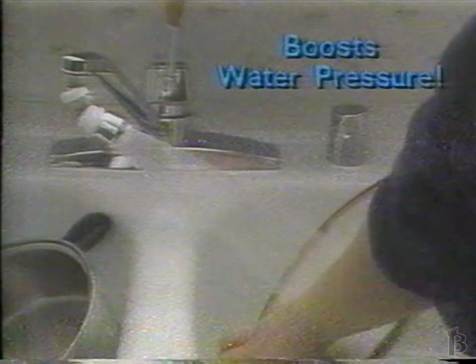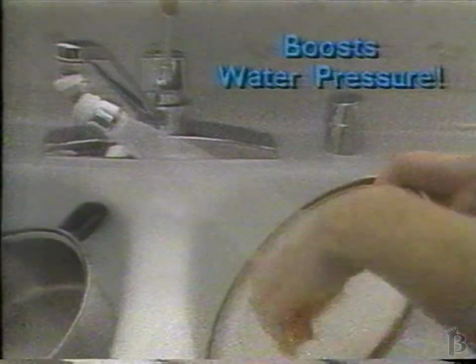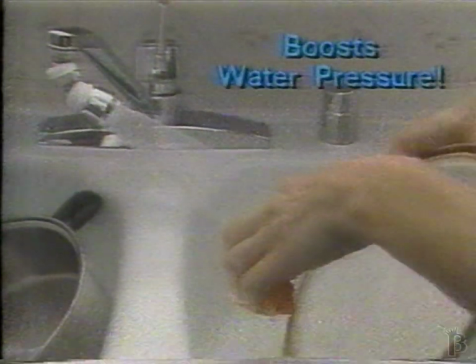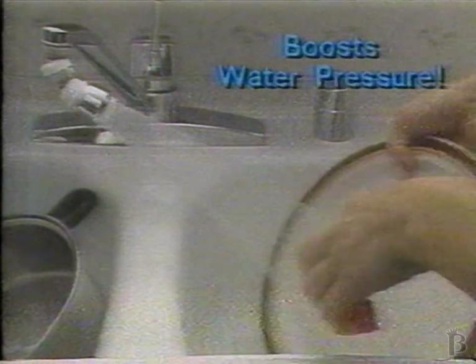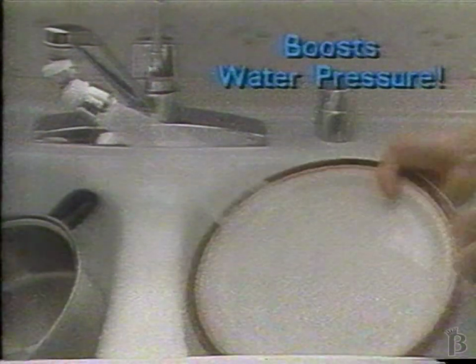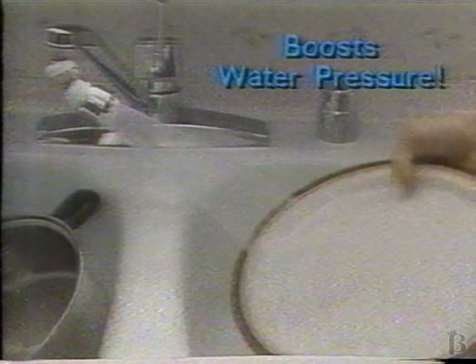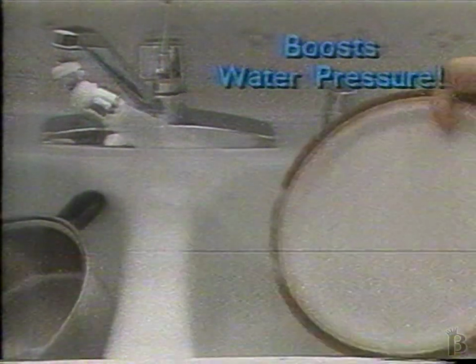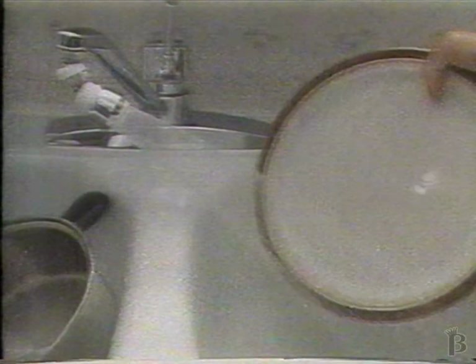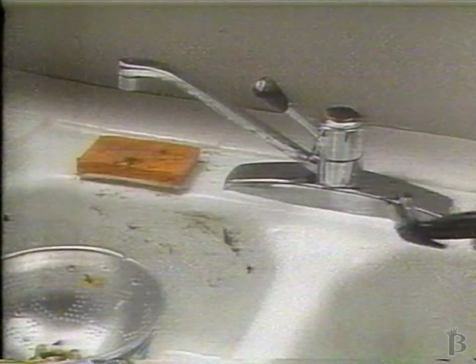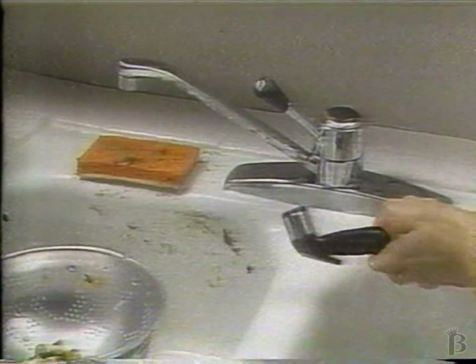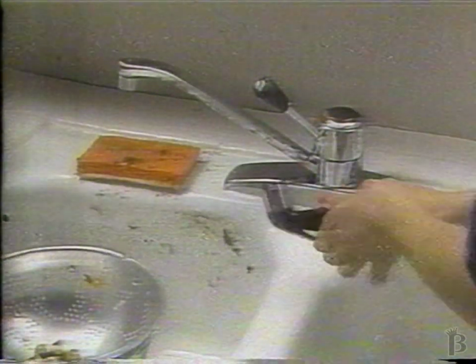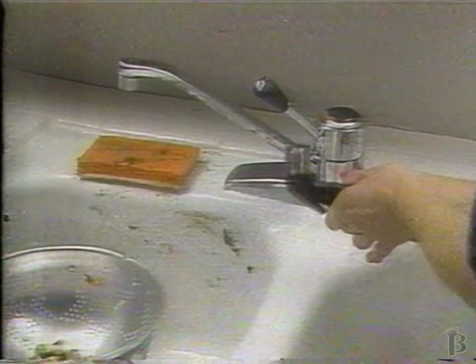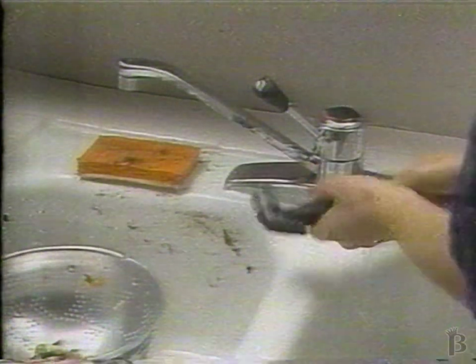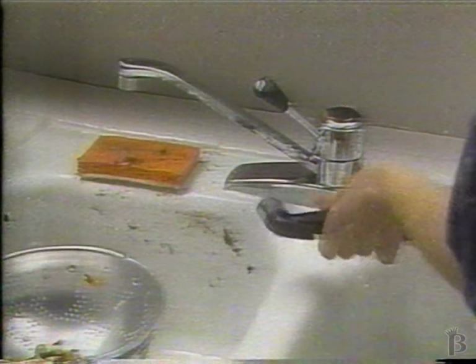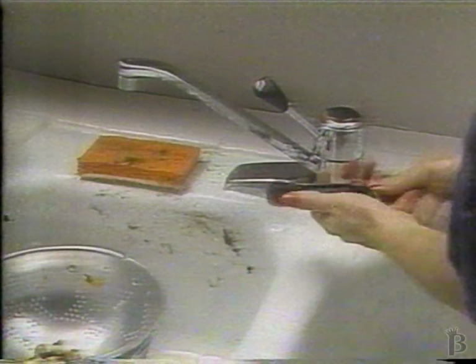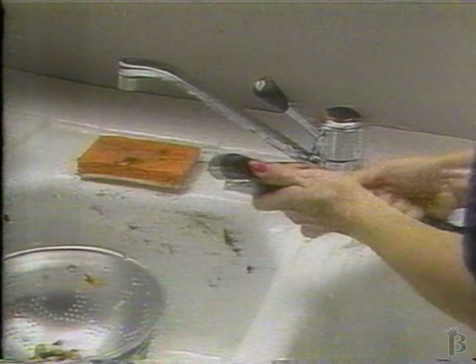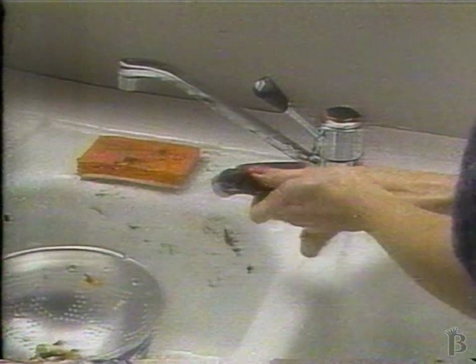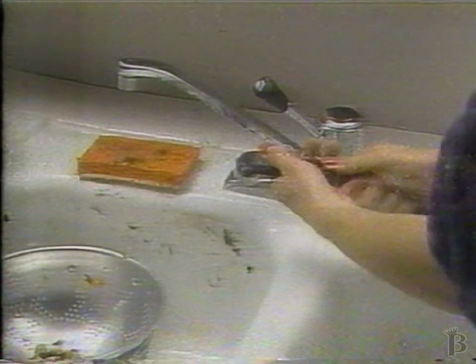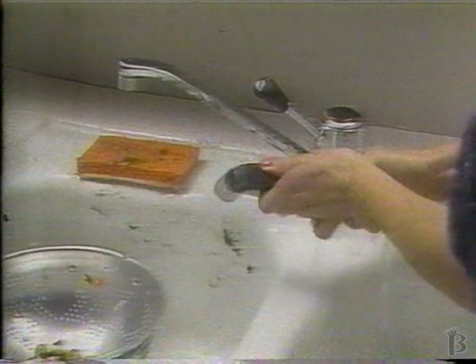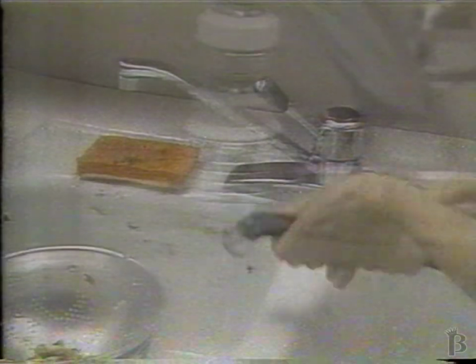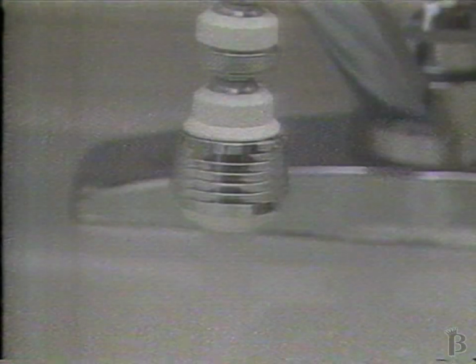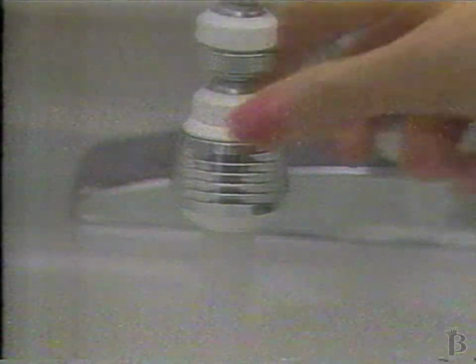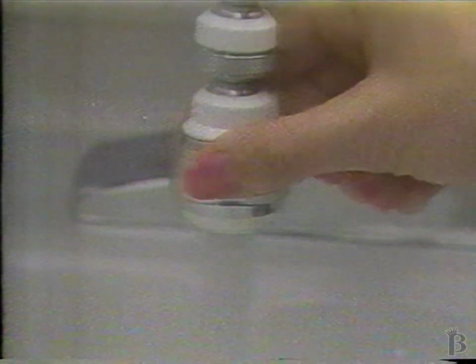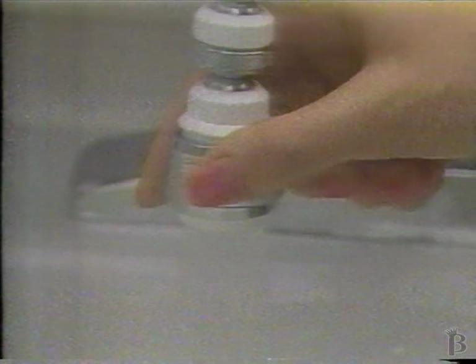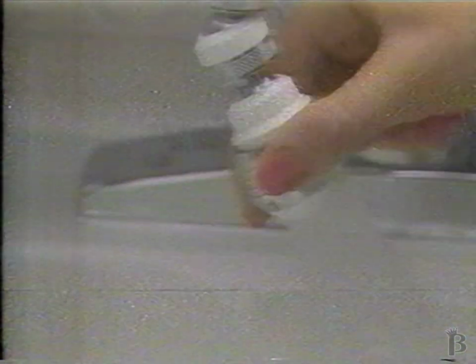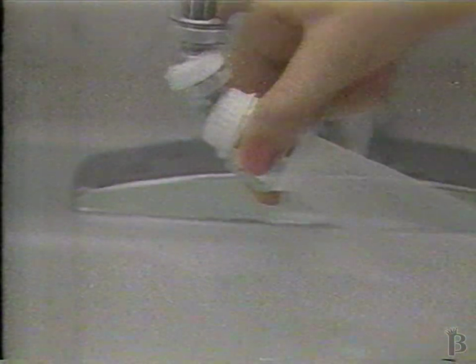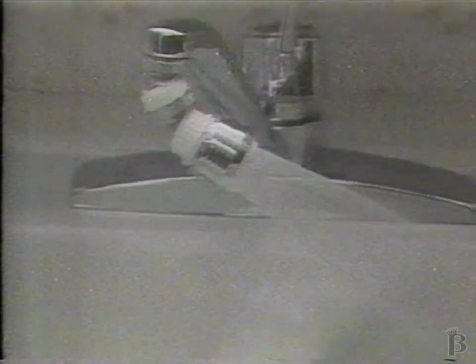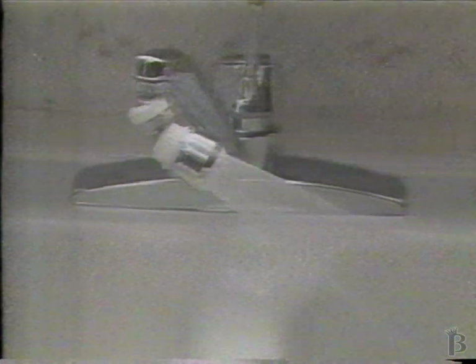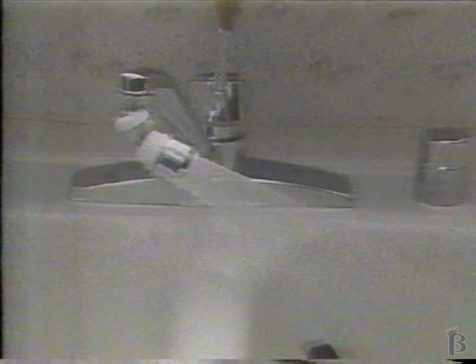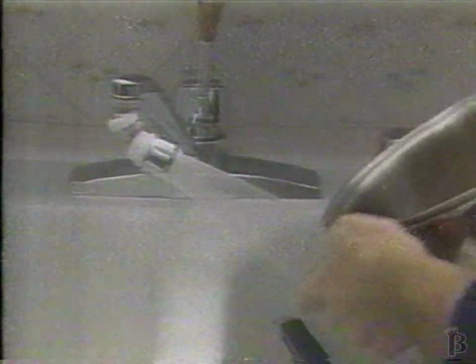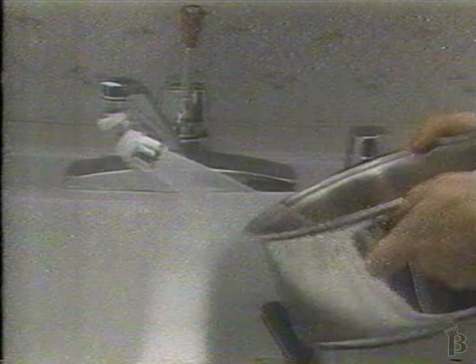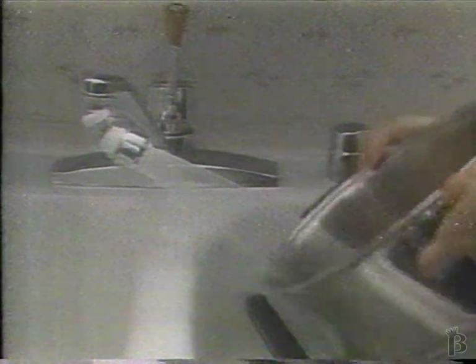That's perfect for rinsing dirty dishes, pots, and pans. And if you ever thought of getting out of a hard-to-handle, tangled mess of a home sprayer, you'll love the way Swivel and Spray is always ready and frees both hands for even more convenience.